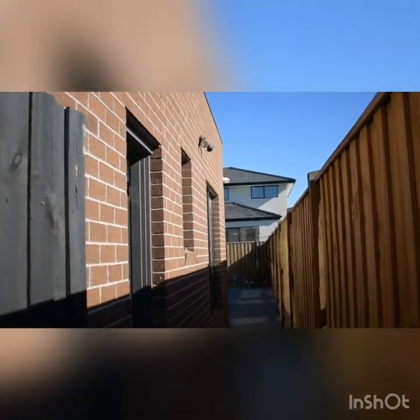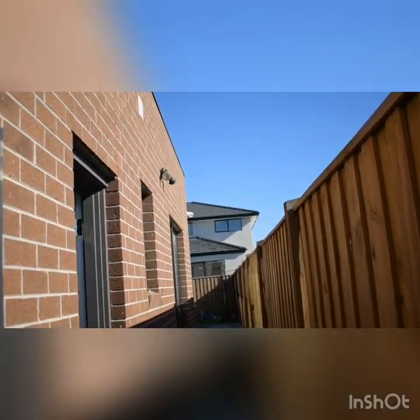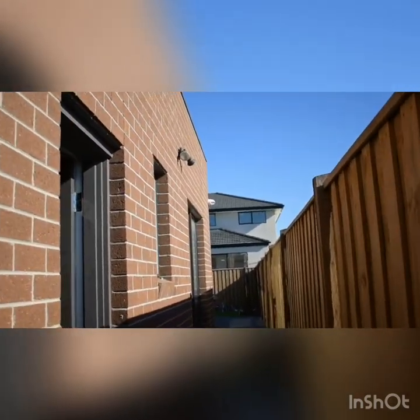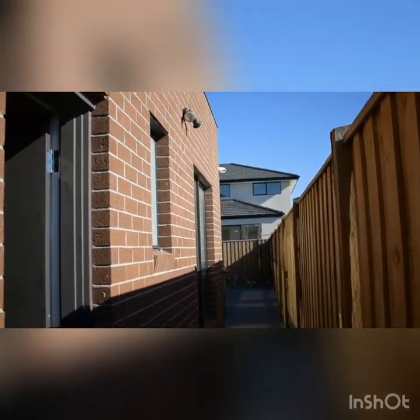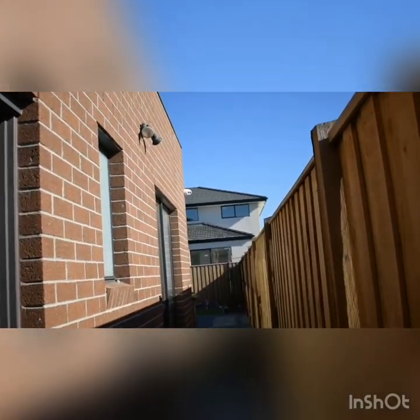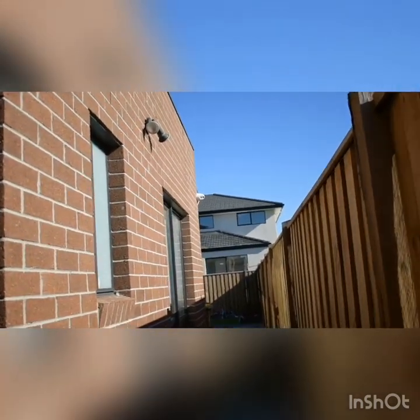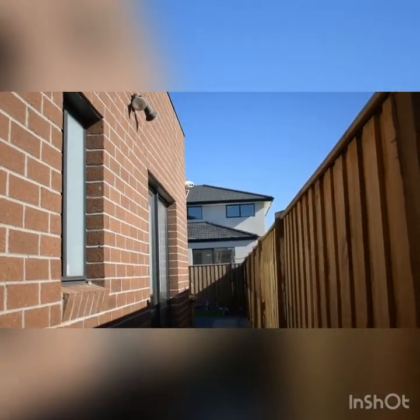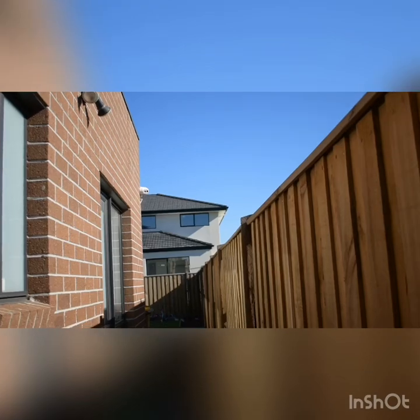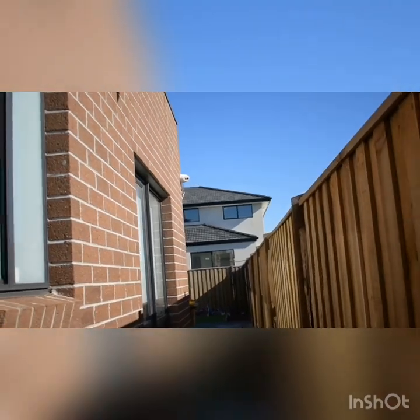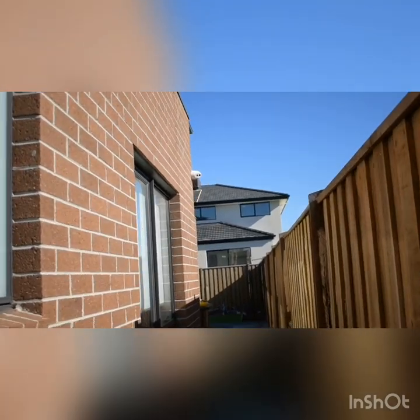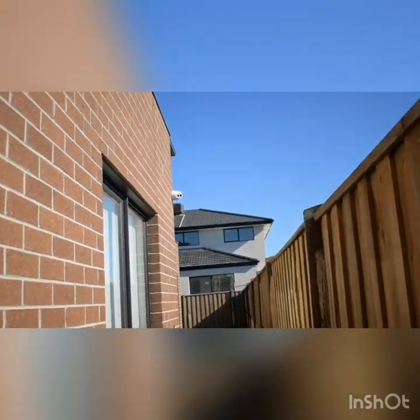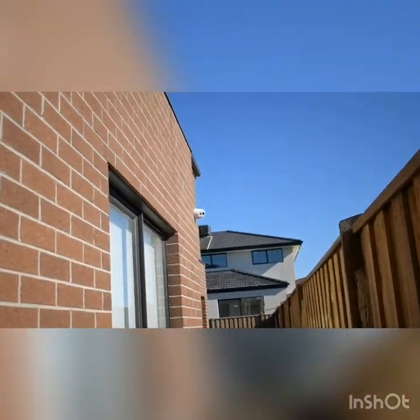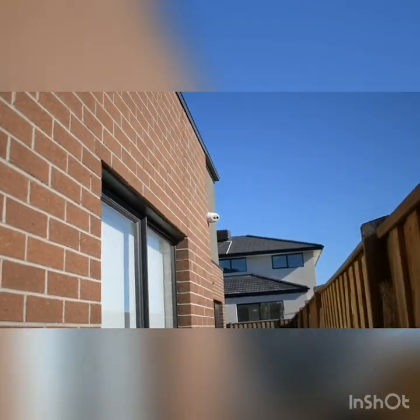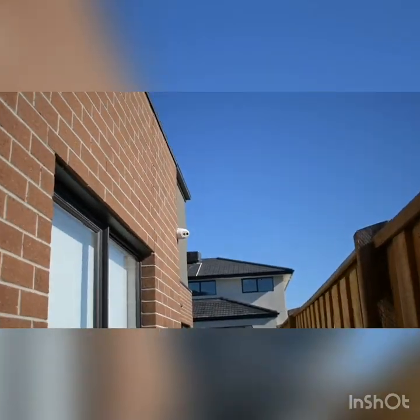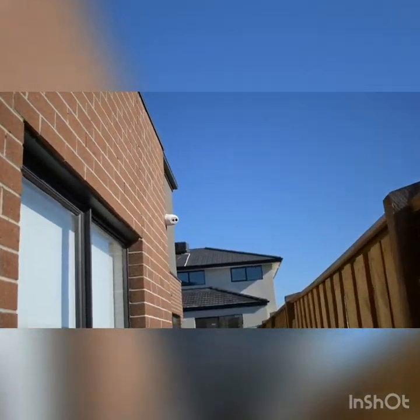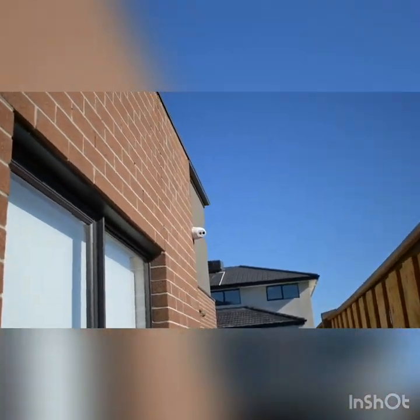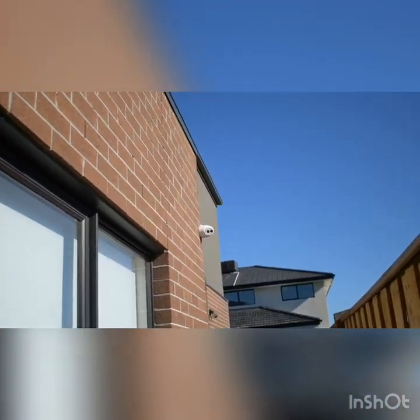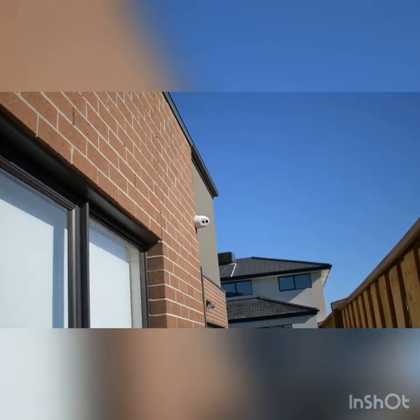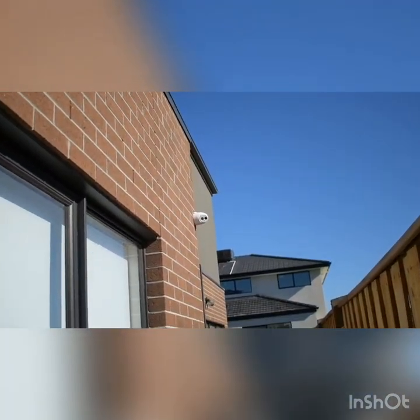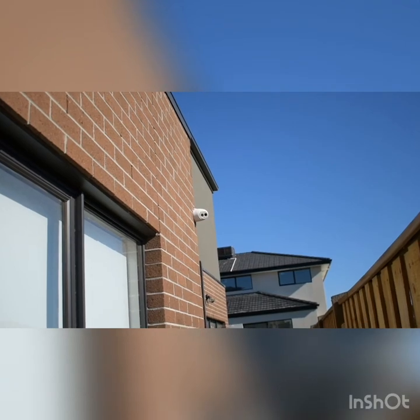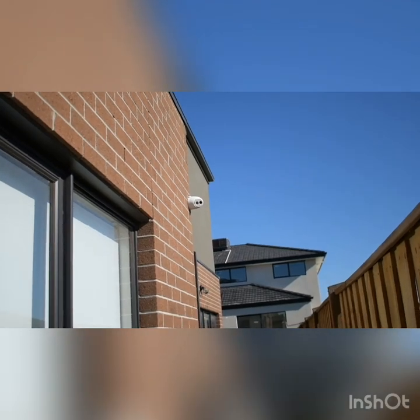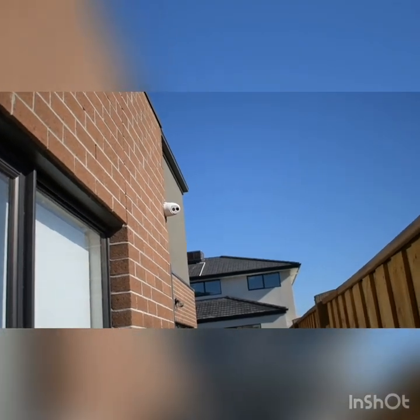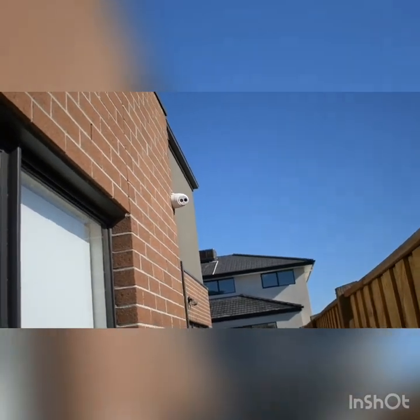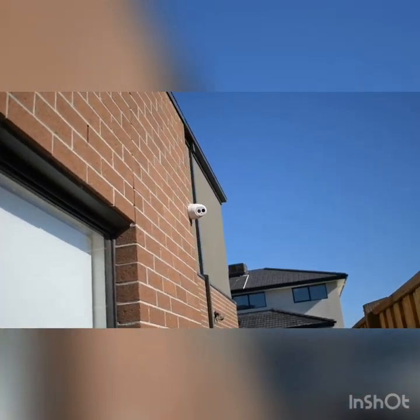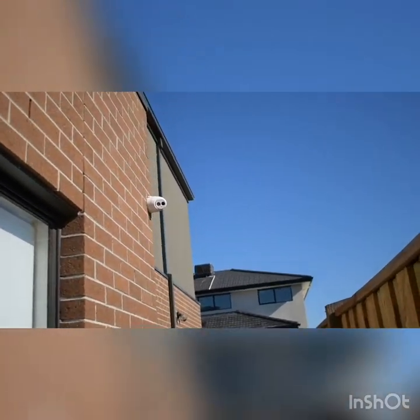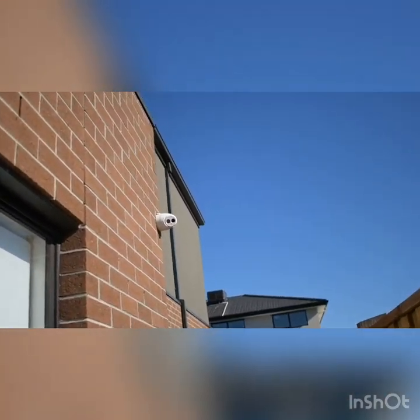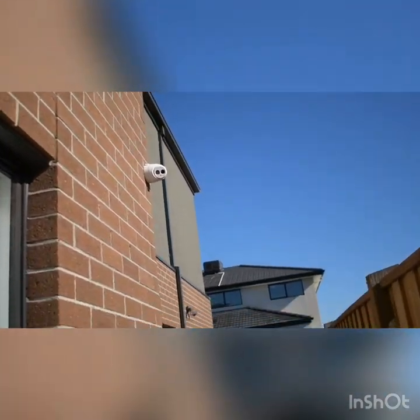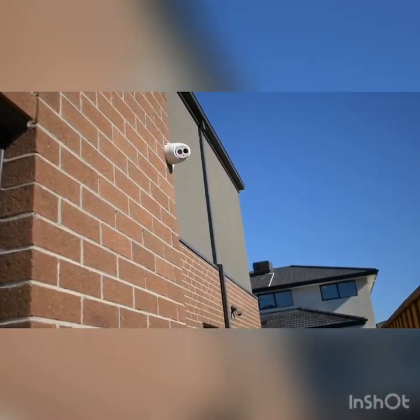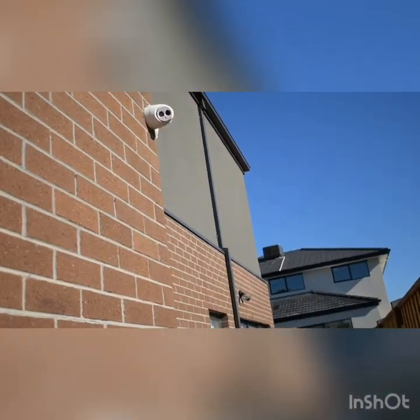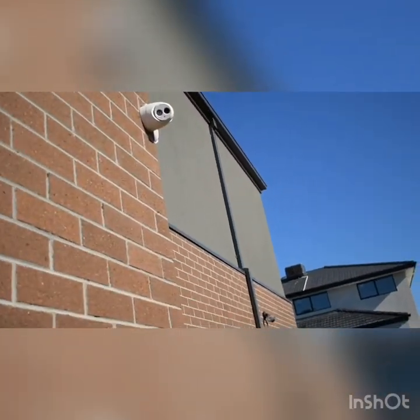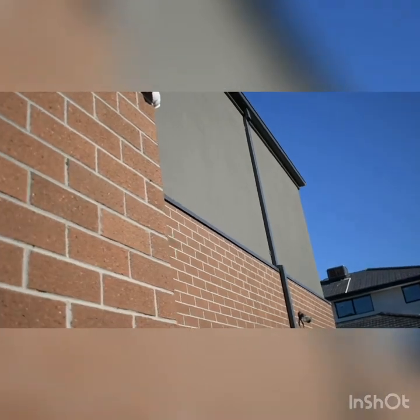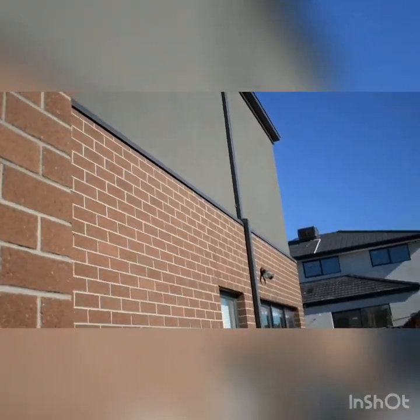Hello guys! We are here in Pollard. We are doing a Tahua 8-channel 6-megapixel camera installation for a double storey house.